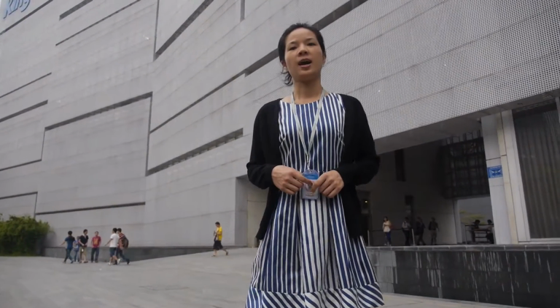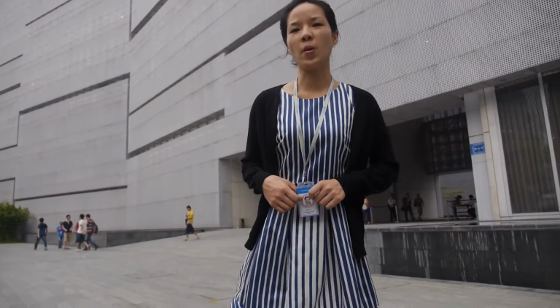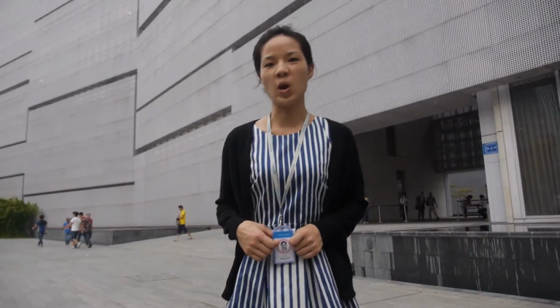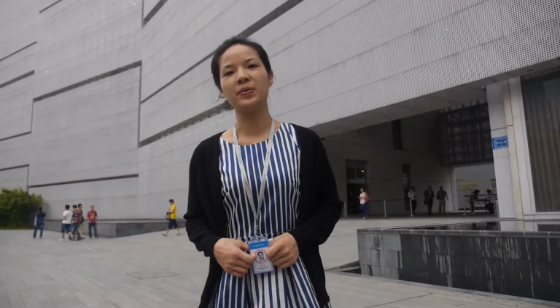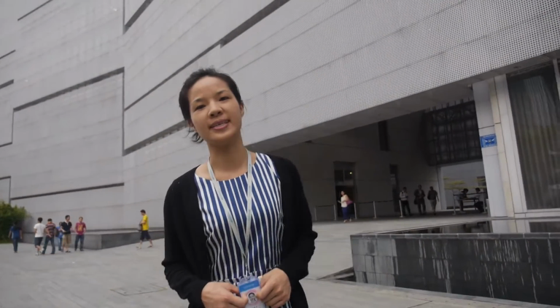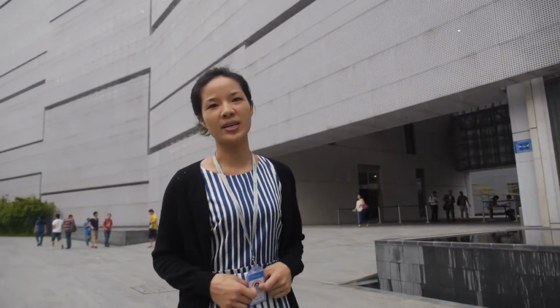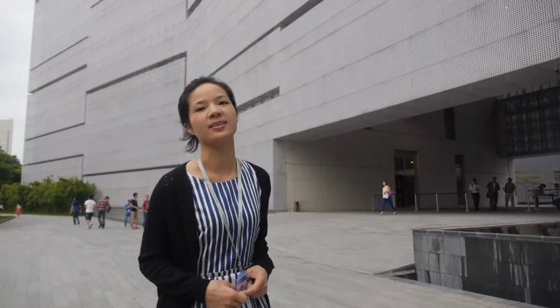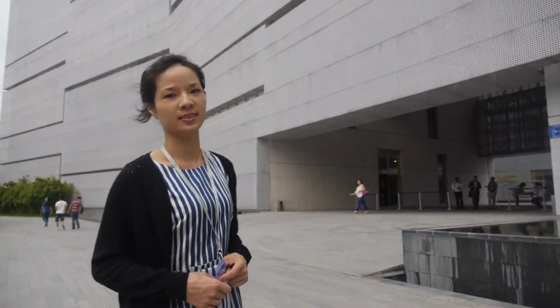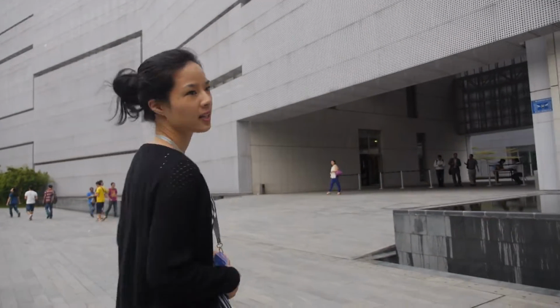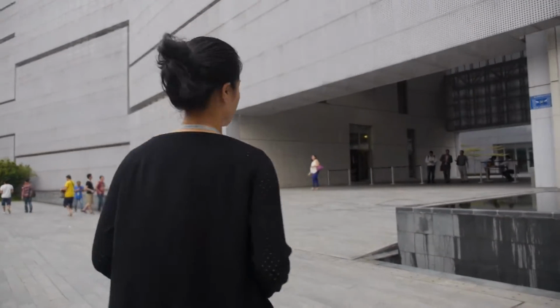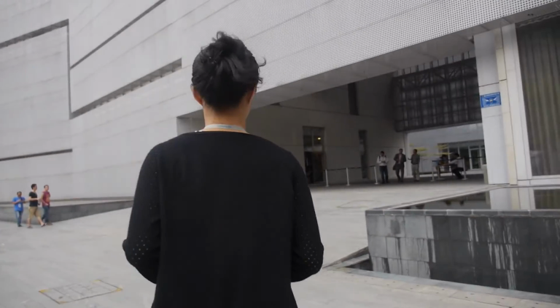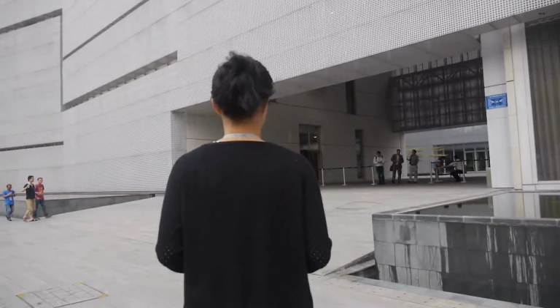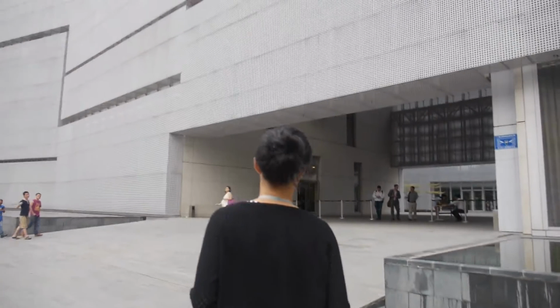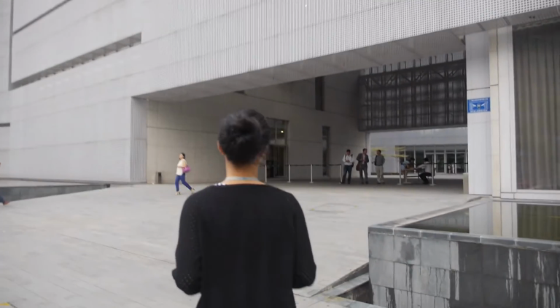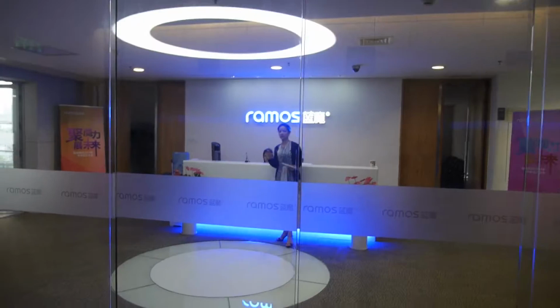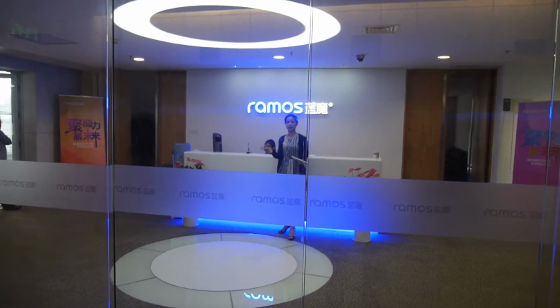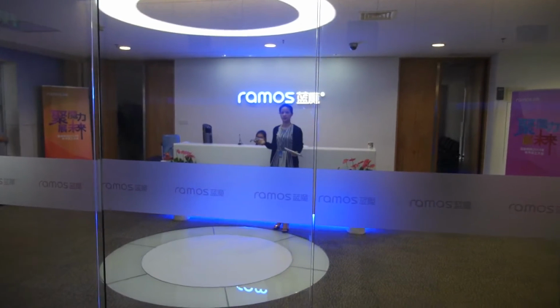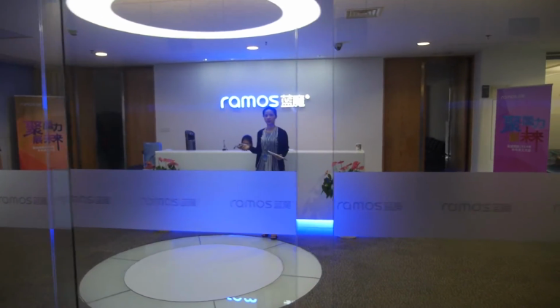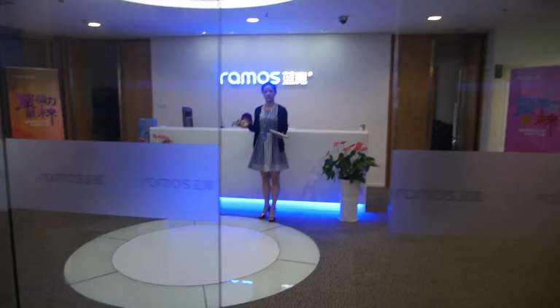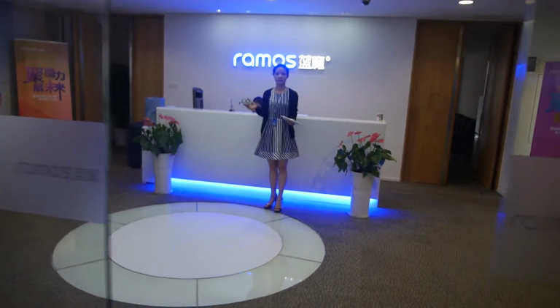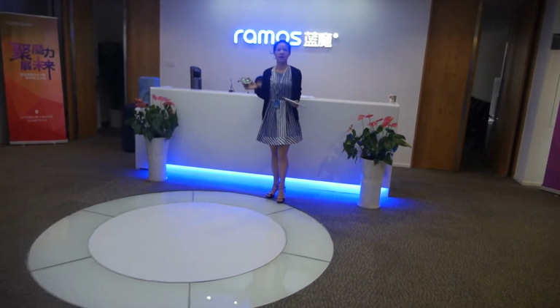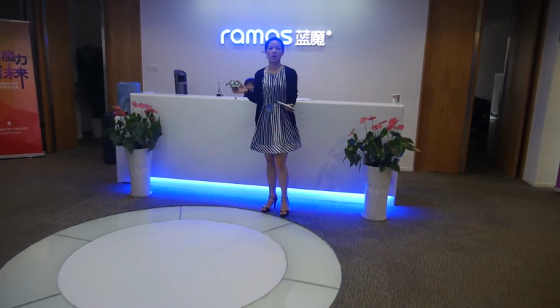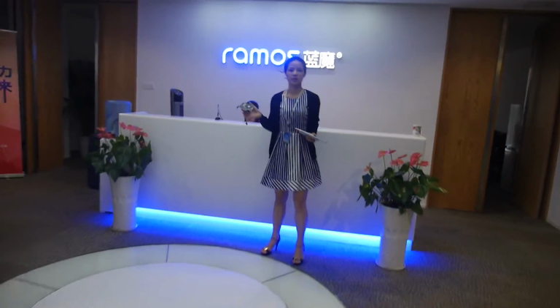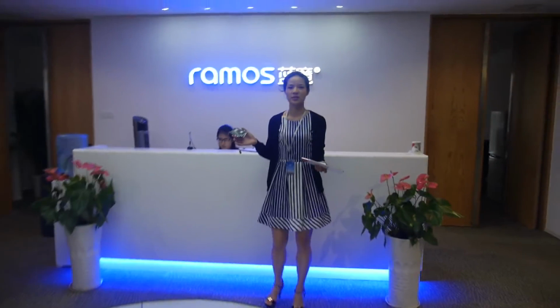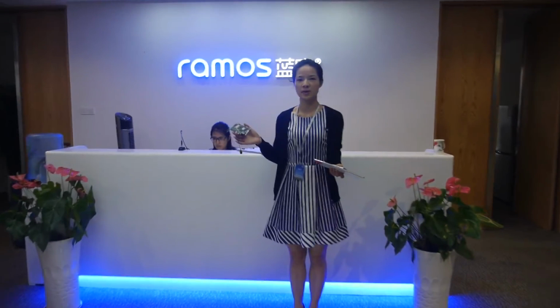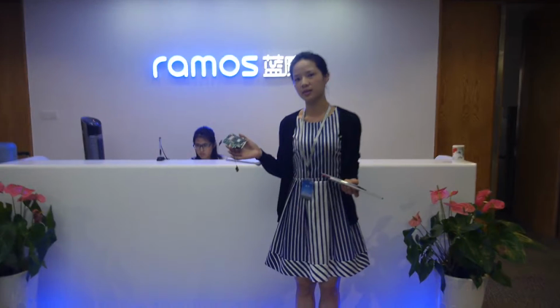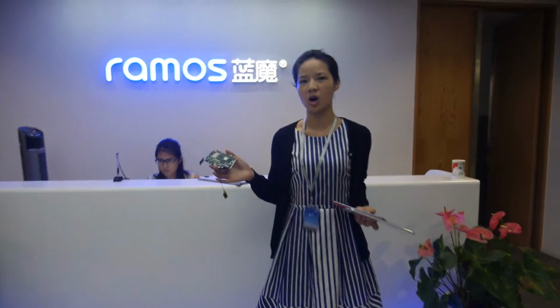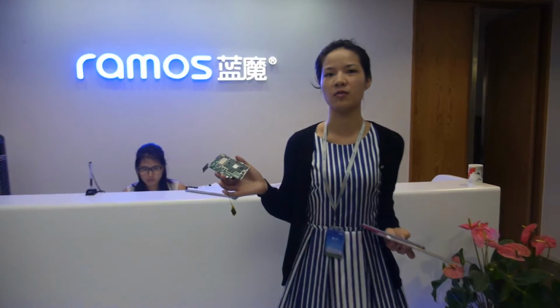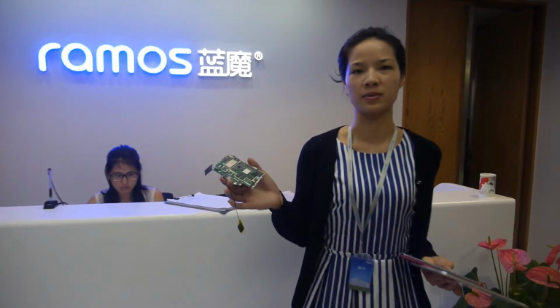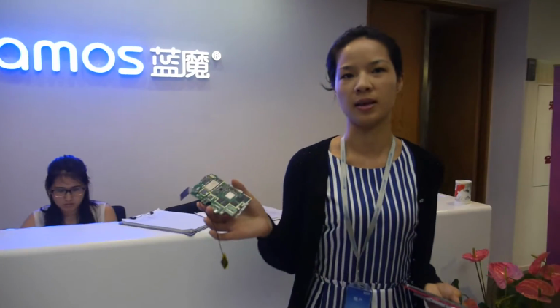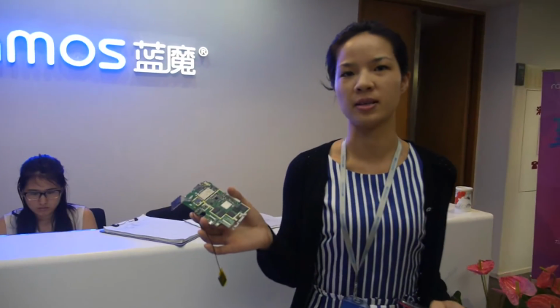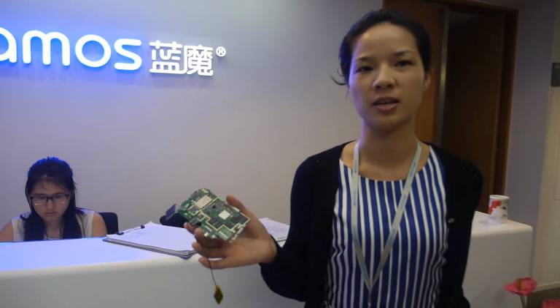Hello, welcome to our building. Let's go inside. Hello, welcome to Ramus Company. This is the head office of Ramus, here in Shenzhen.